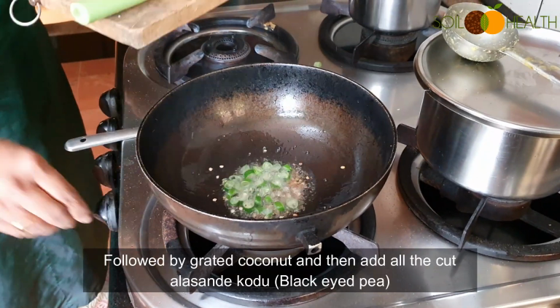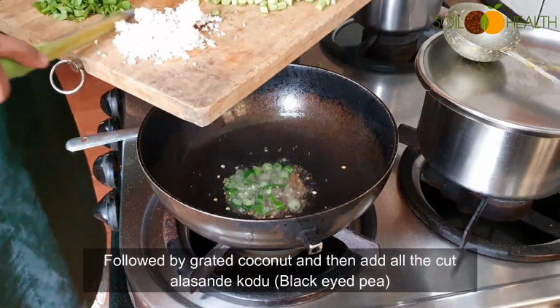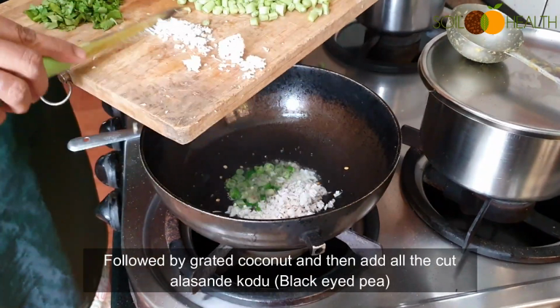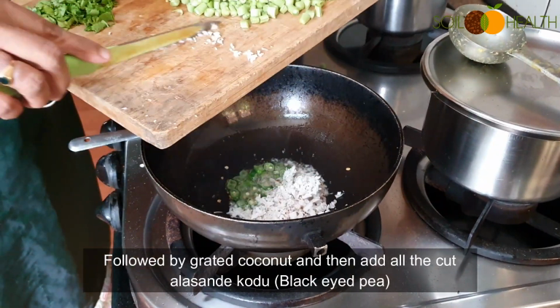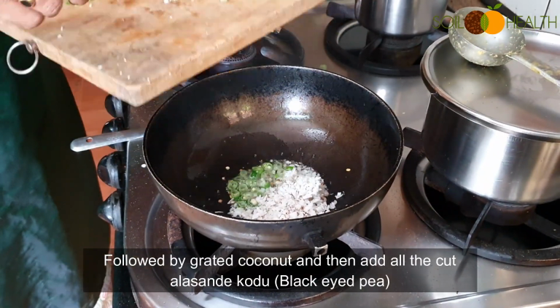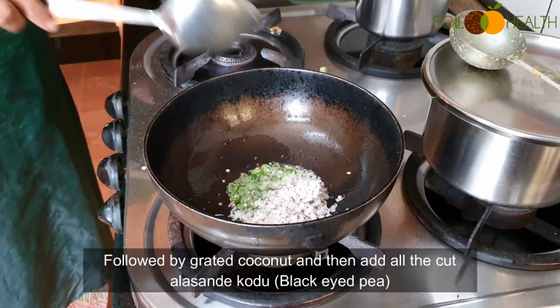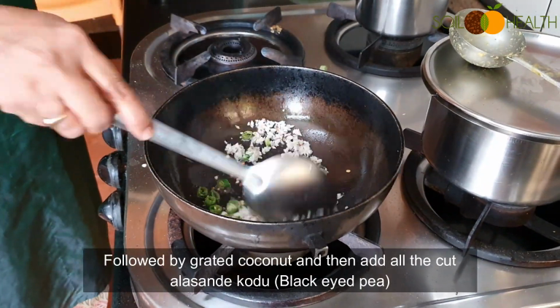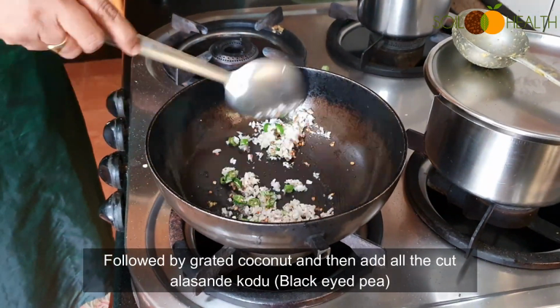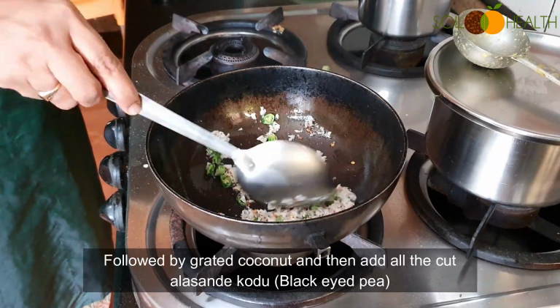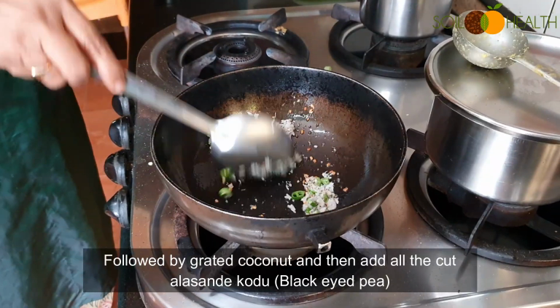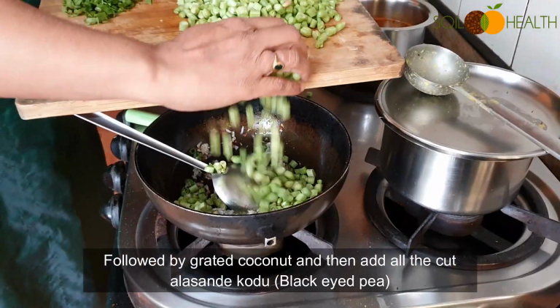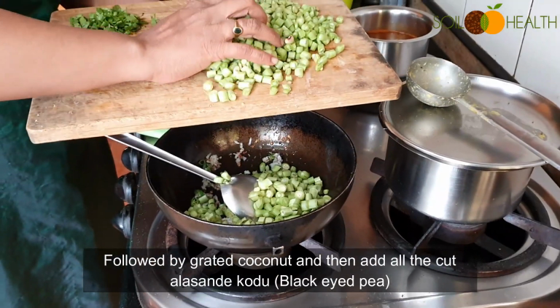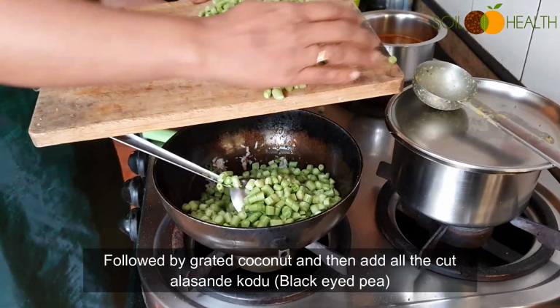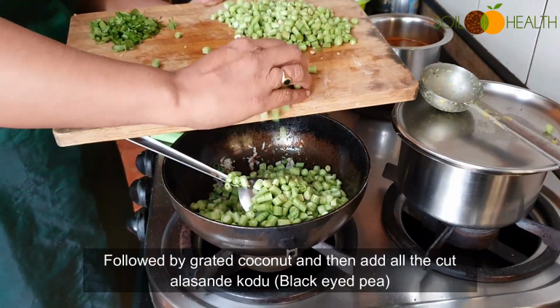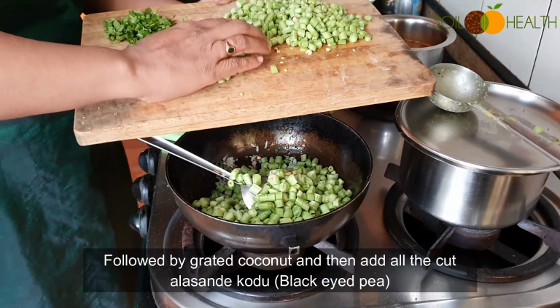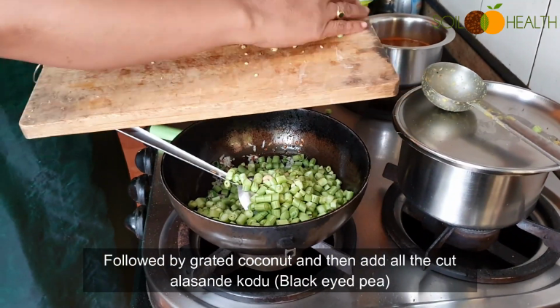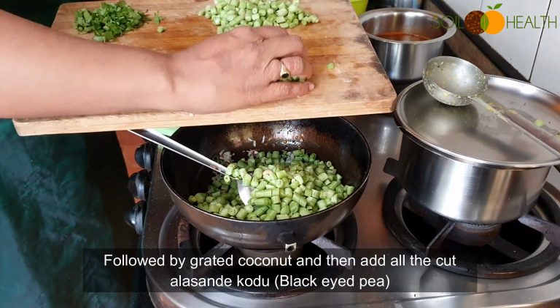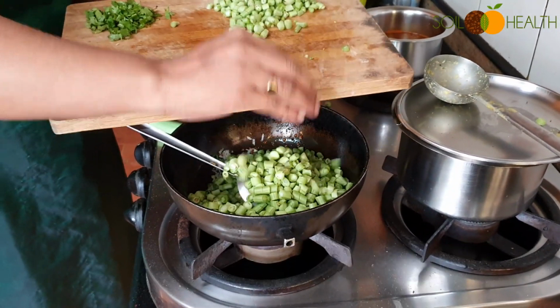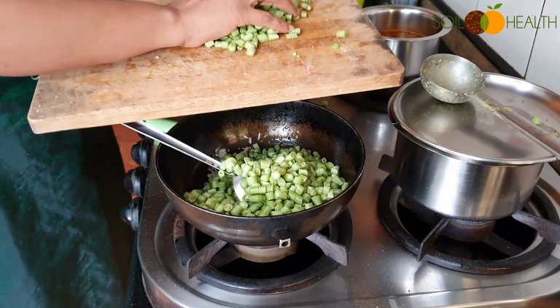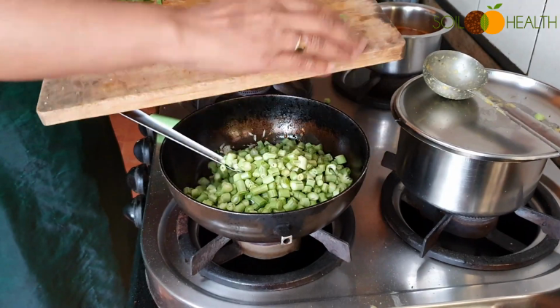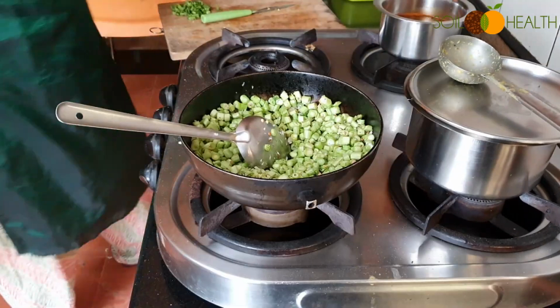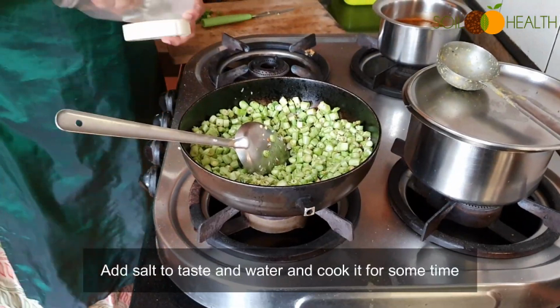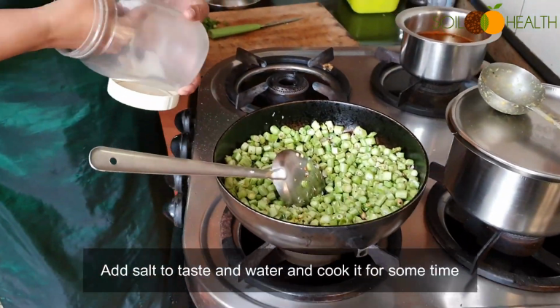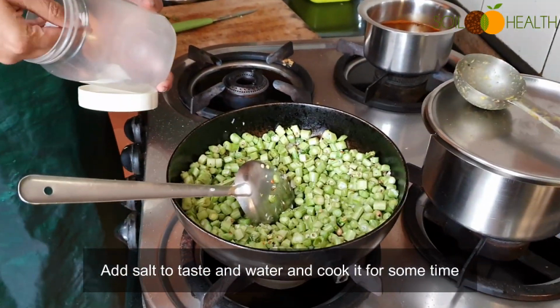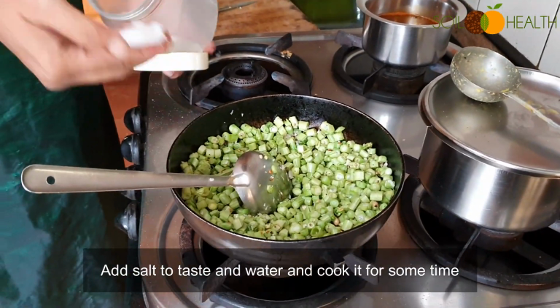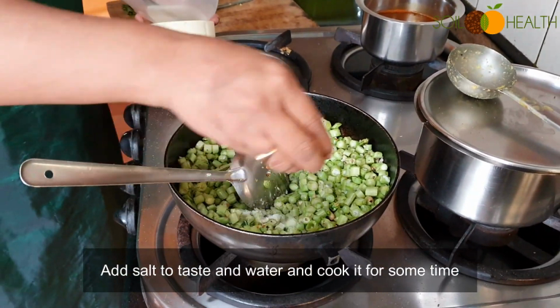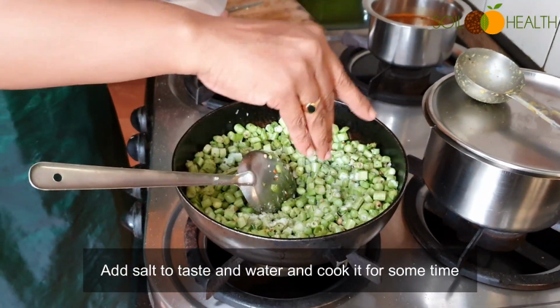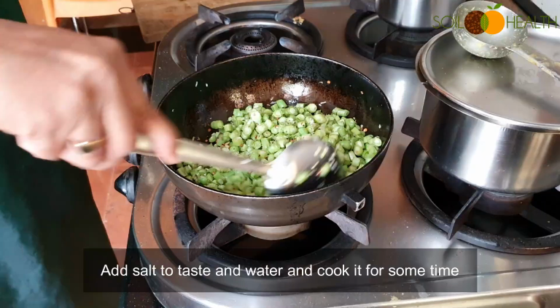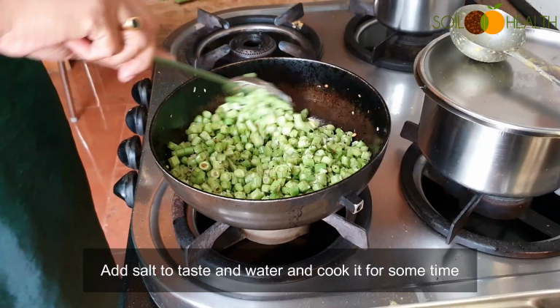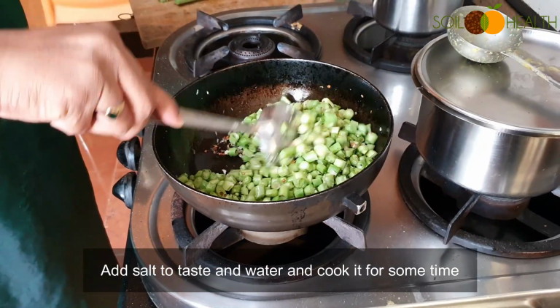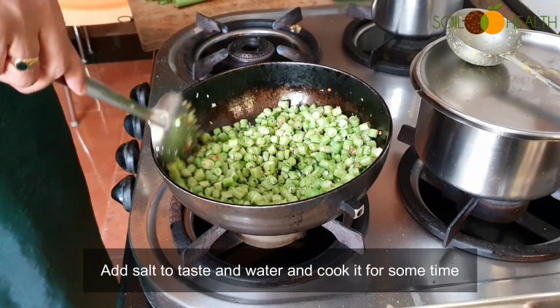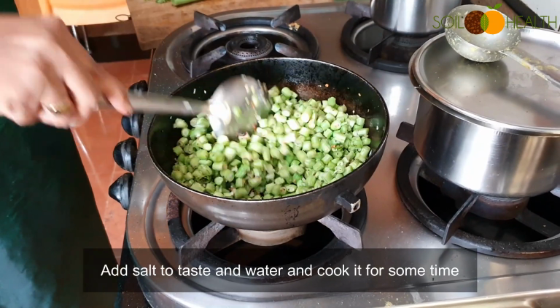Add grated coconut, then add all the cut Alsandey Kodu — Black Eyed Beans. Add salt to taste and water, and cook it for some time.